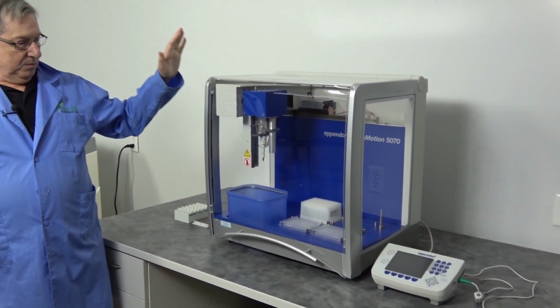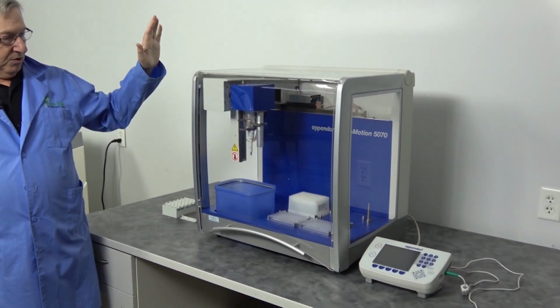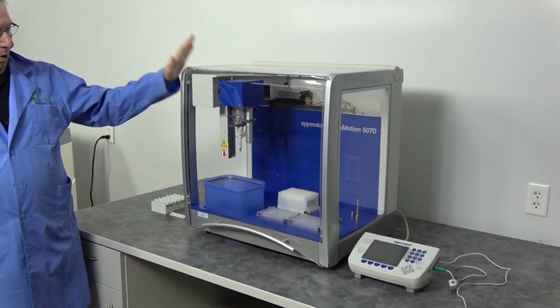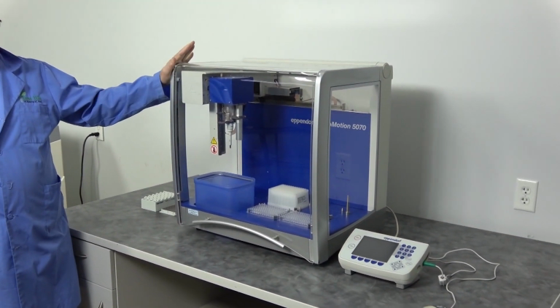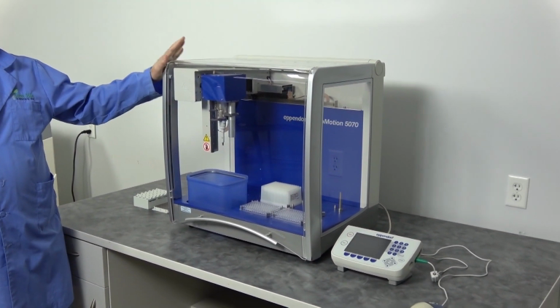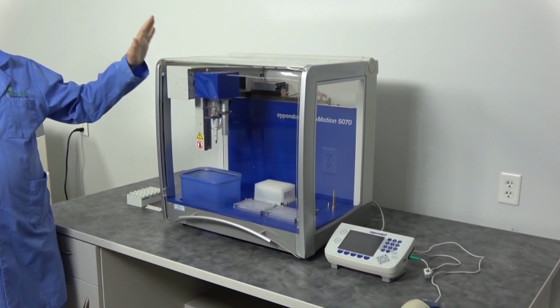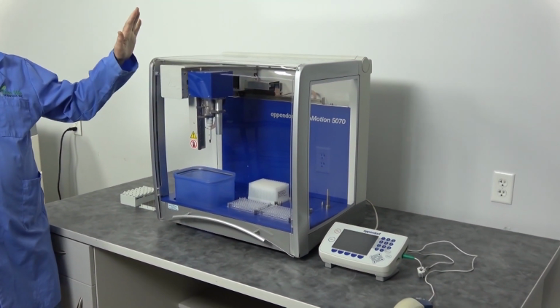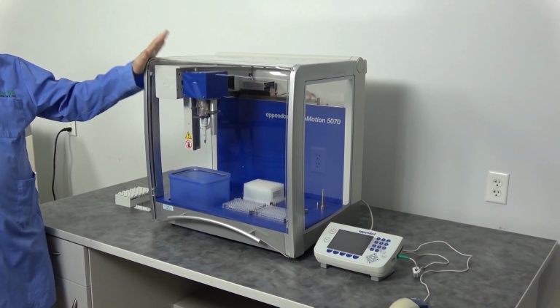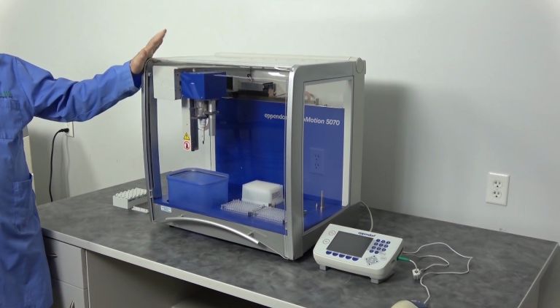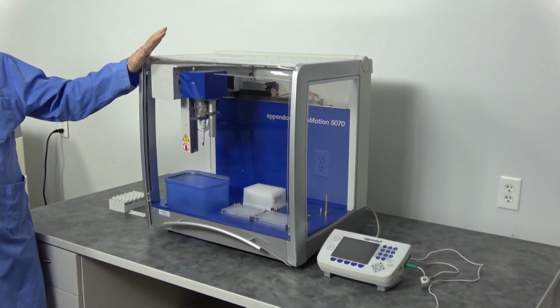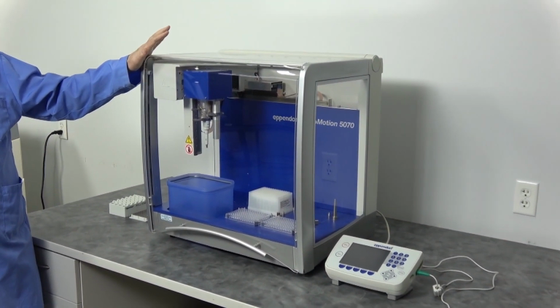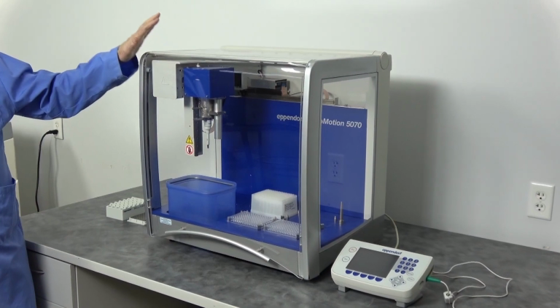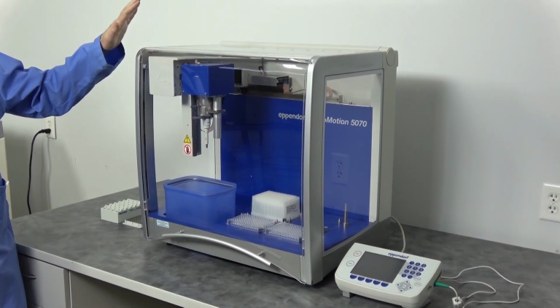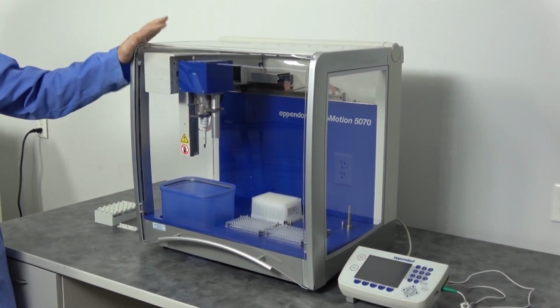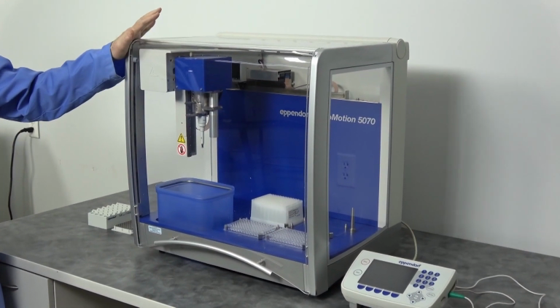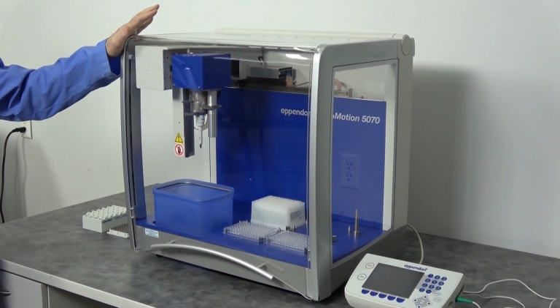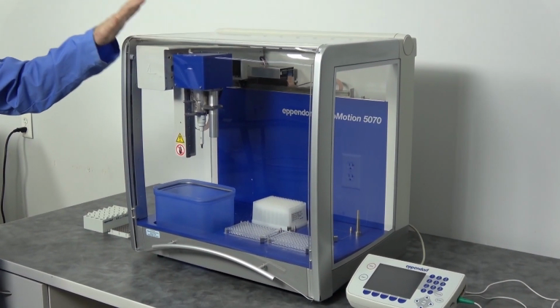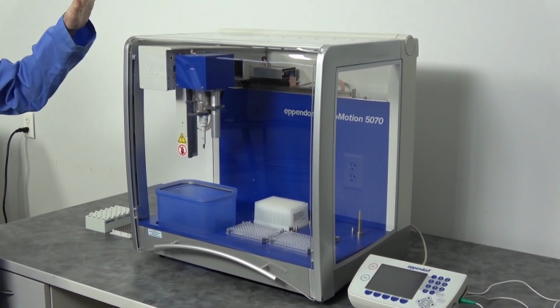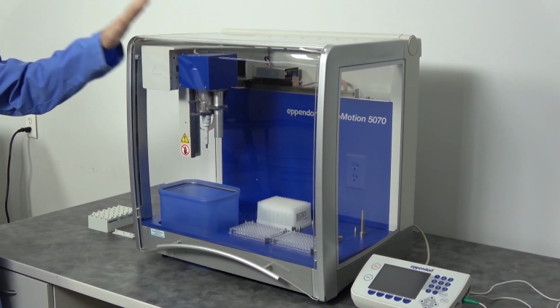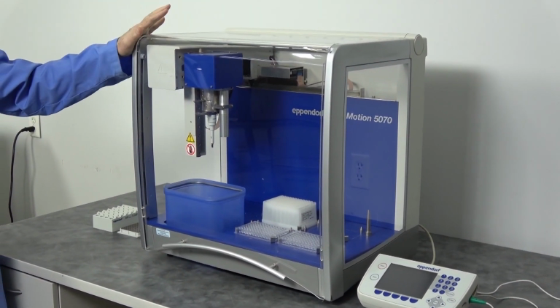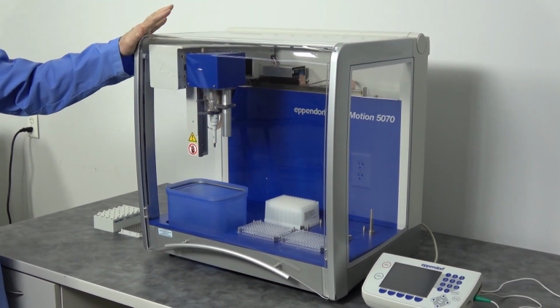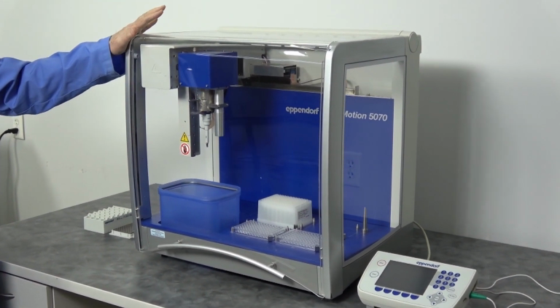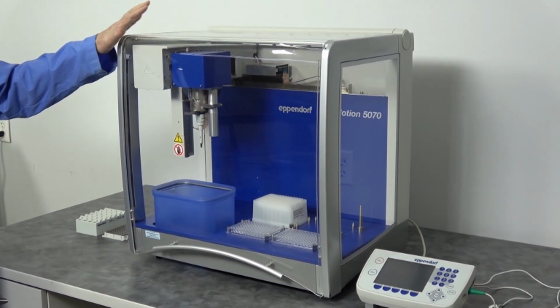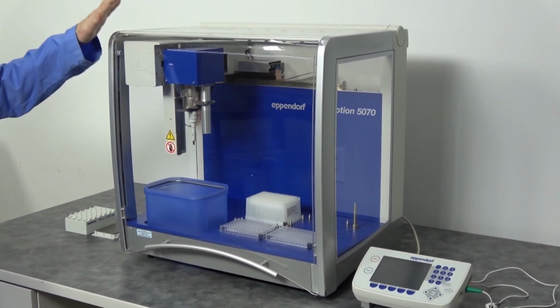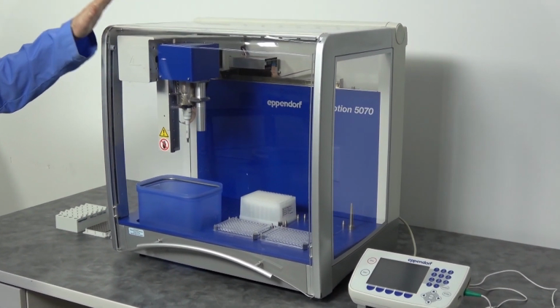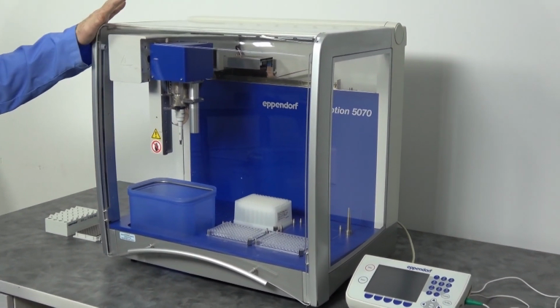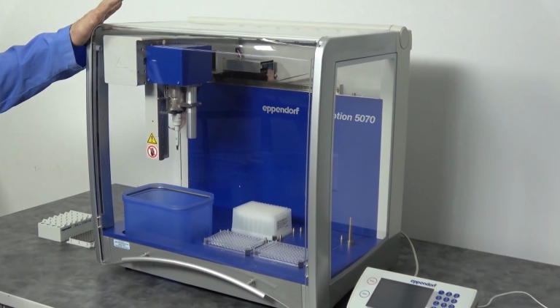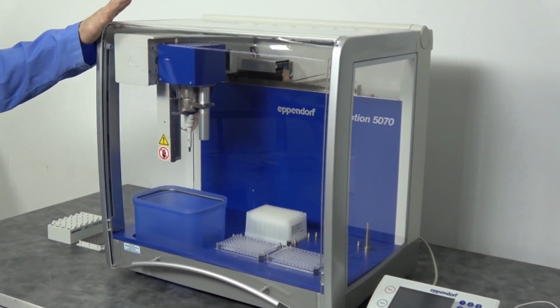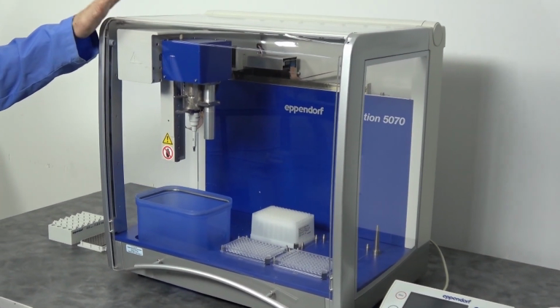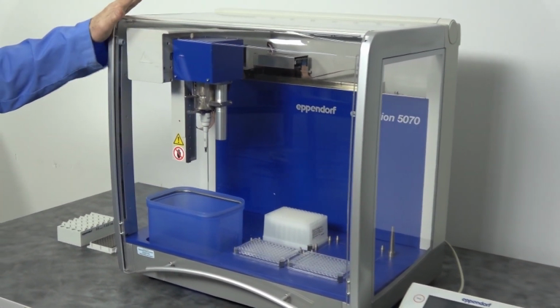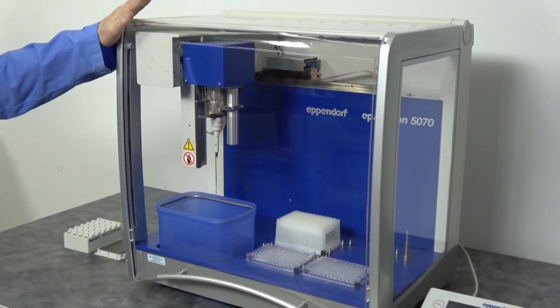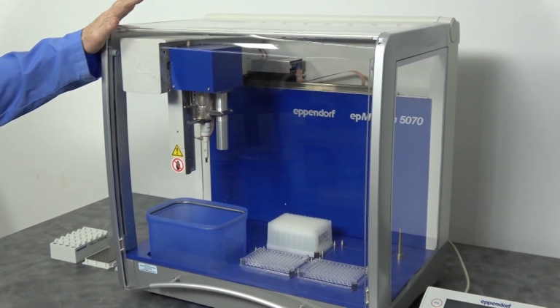Small footprint, four position liquid handler — the smallest platform that Eppendorf makes in this family.